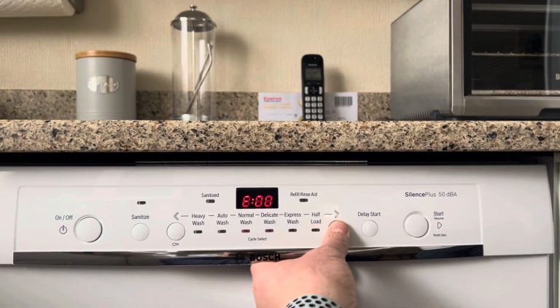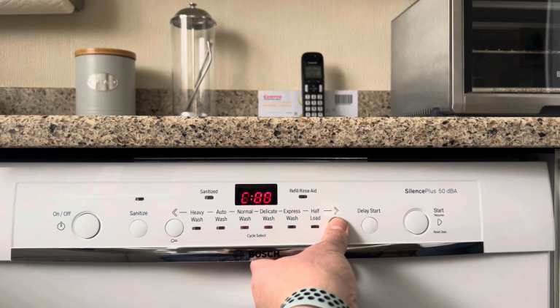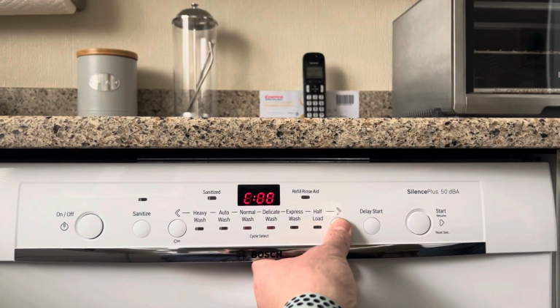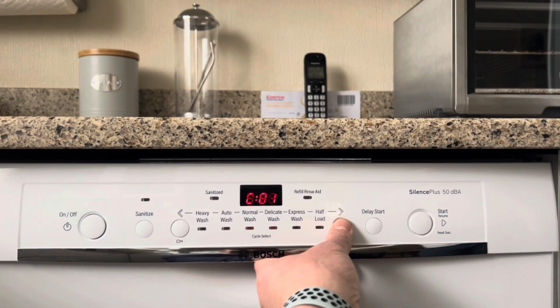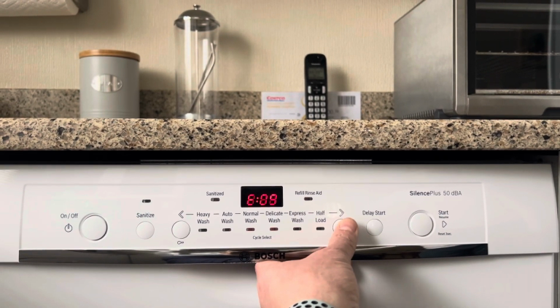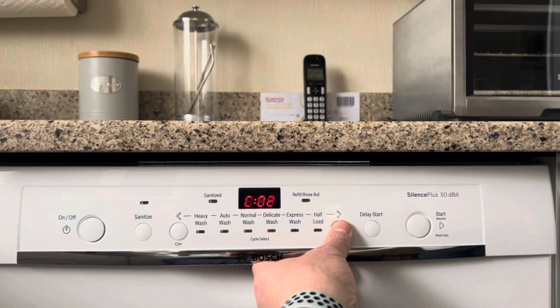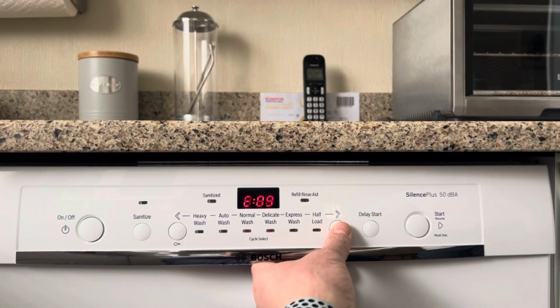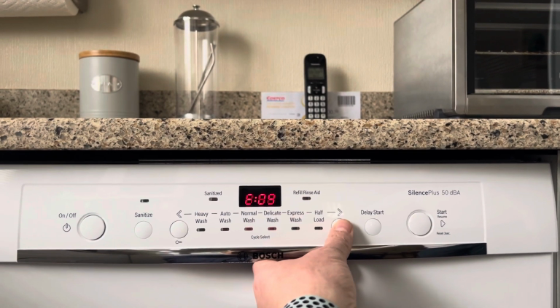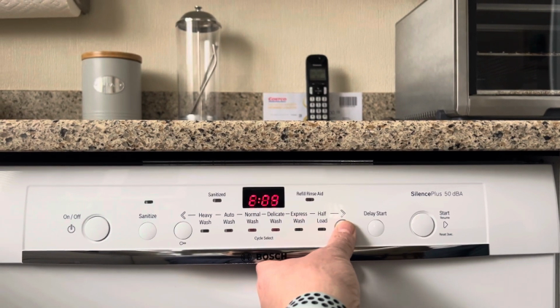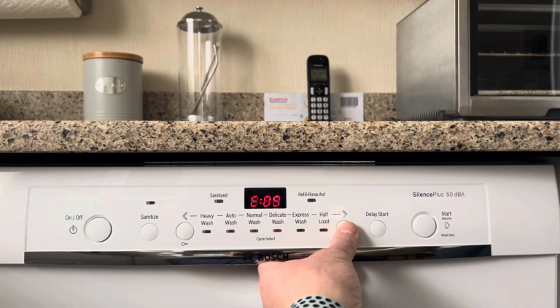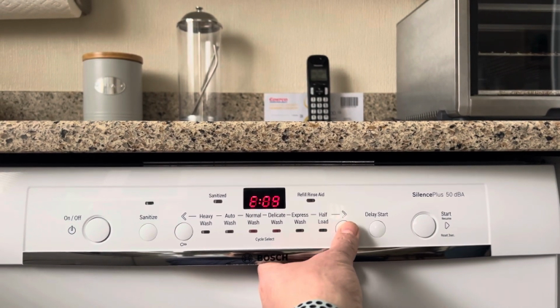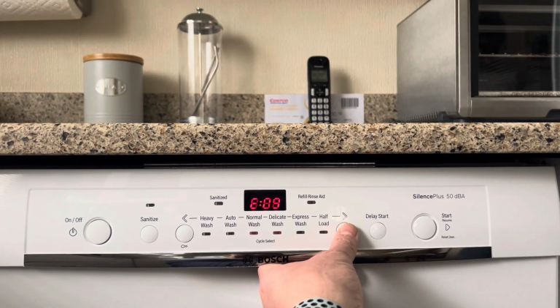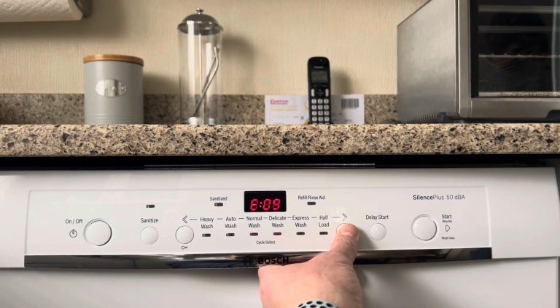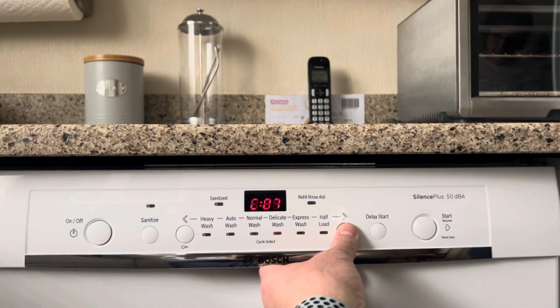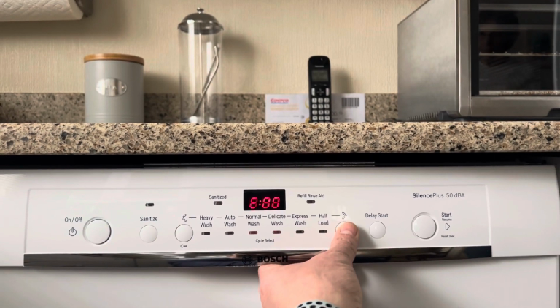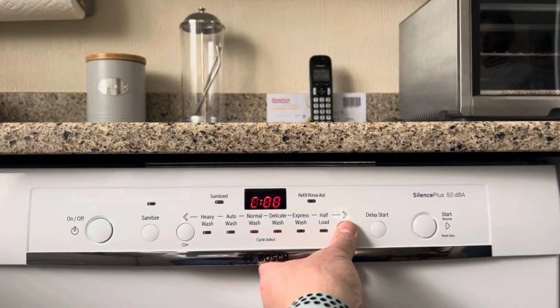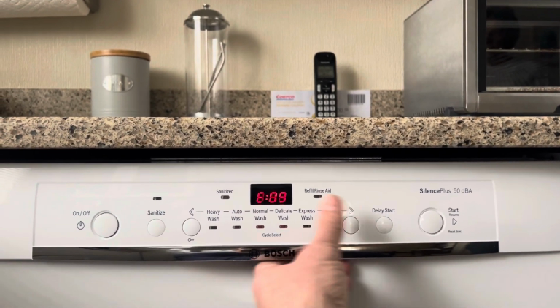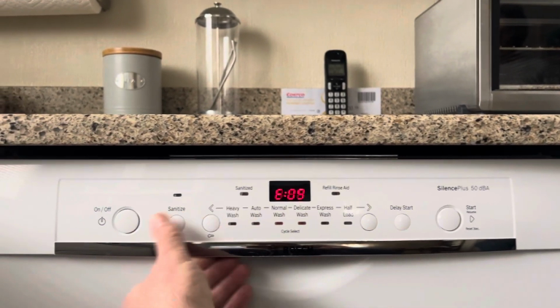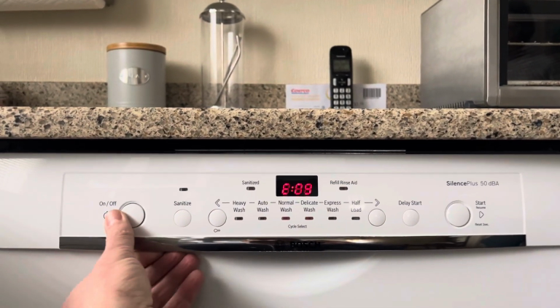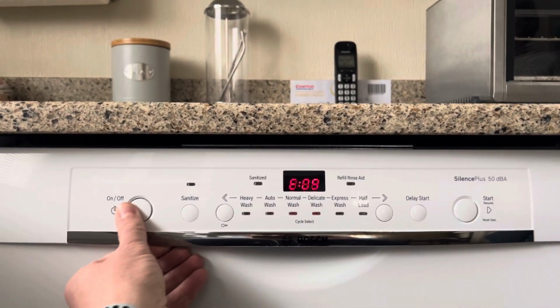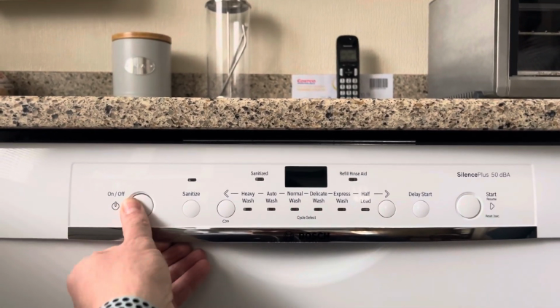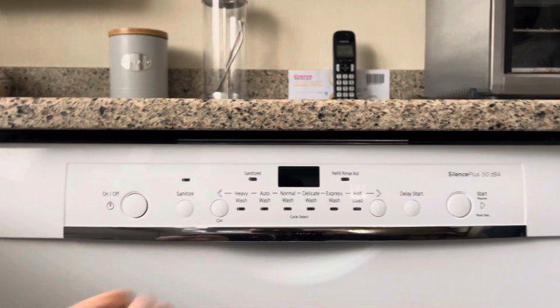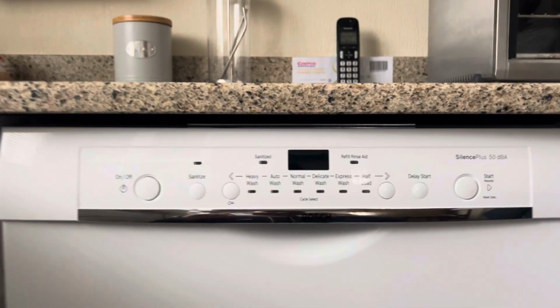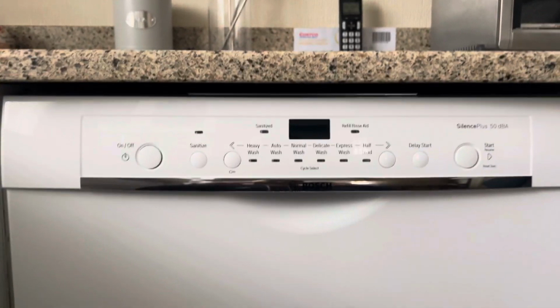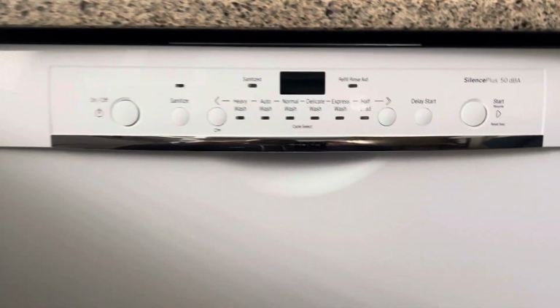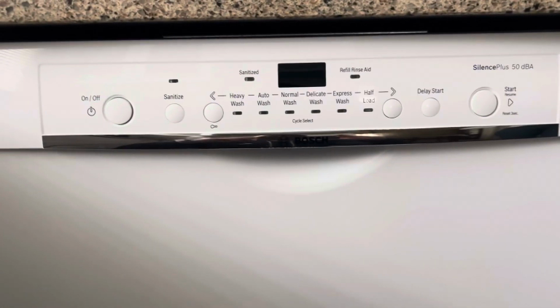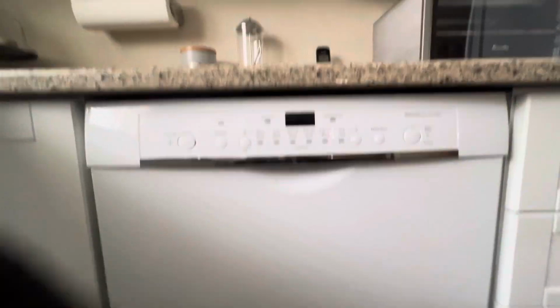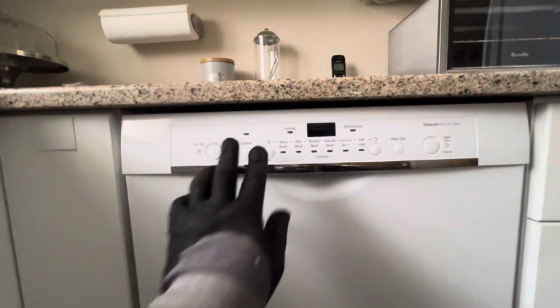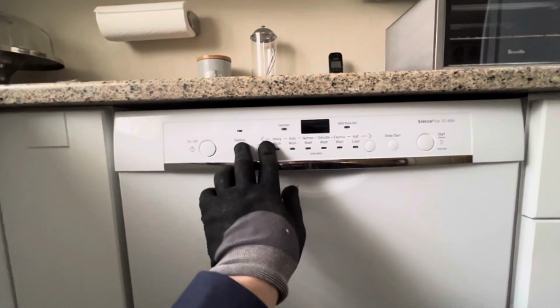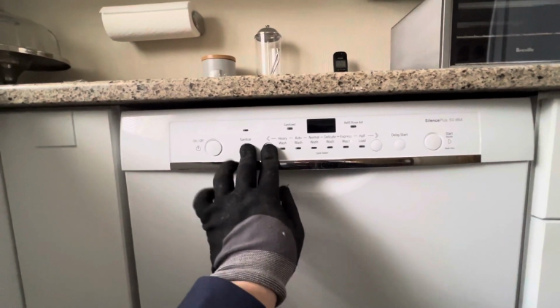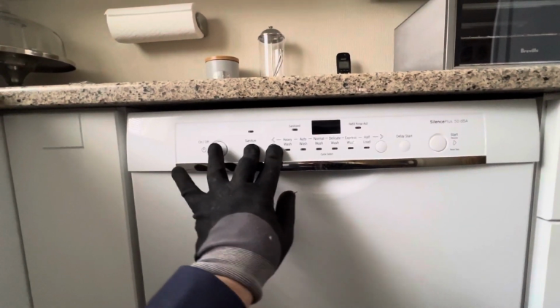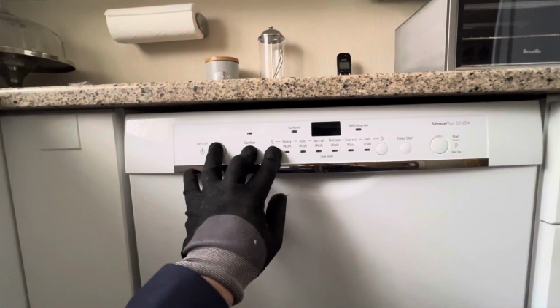There should be no water in the Bosch dishwasher and the previous cycle should be completed. To make sure, turn on the power button, select any mode and launch it.